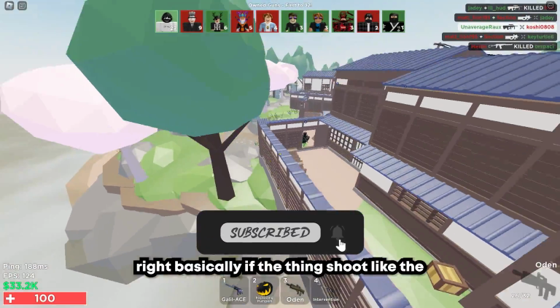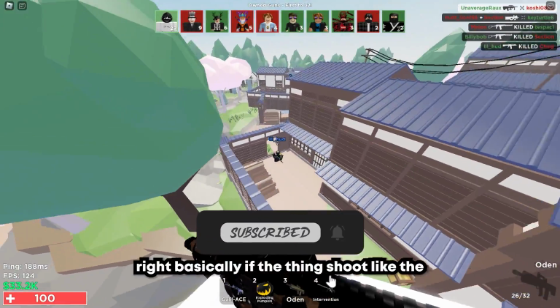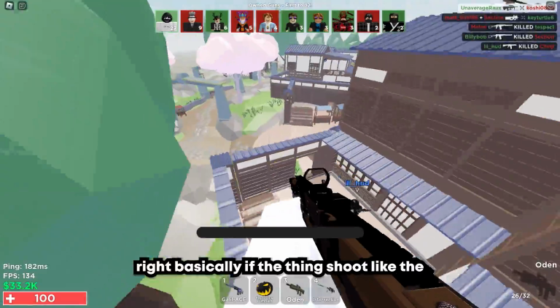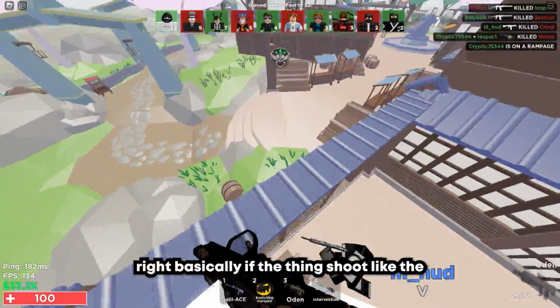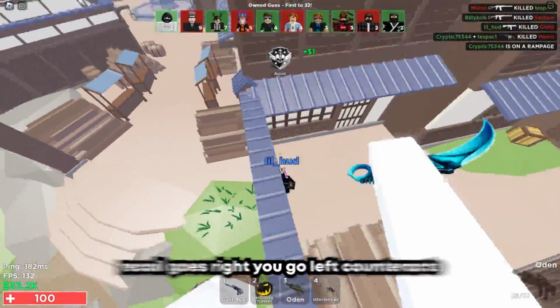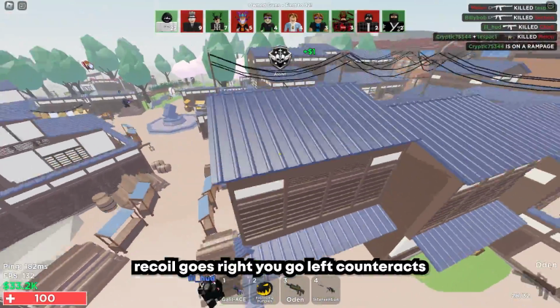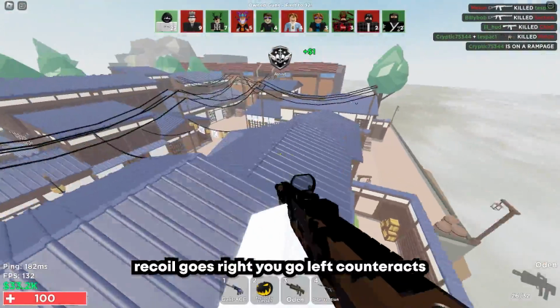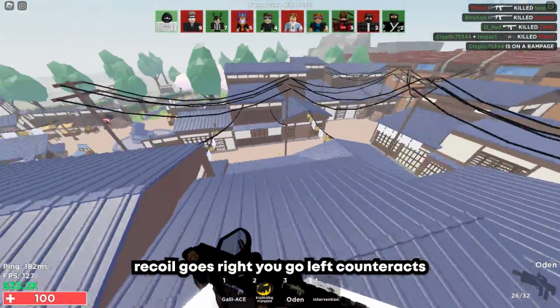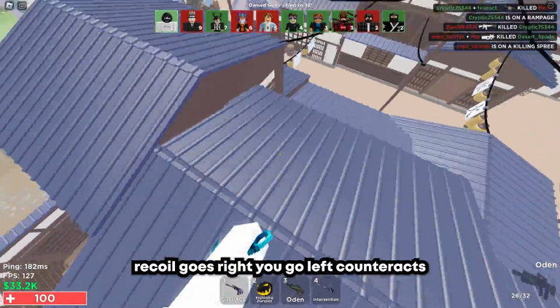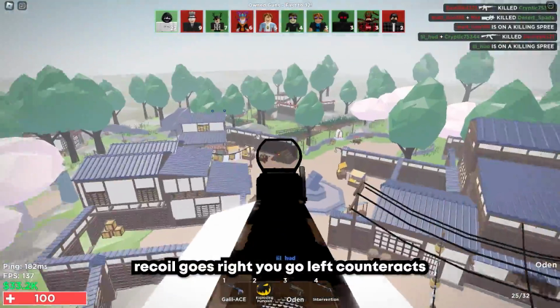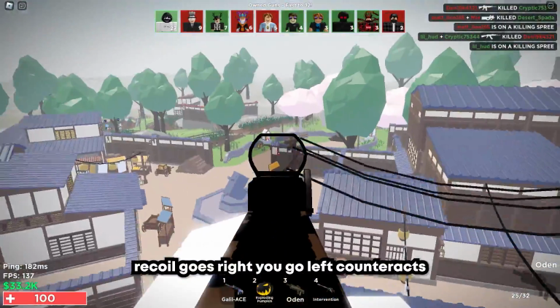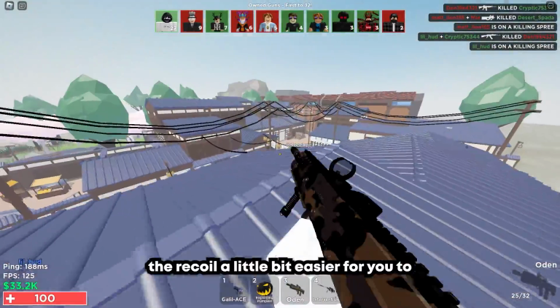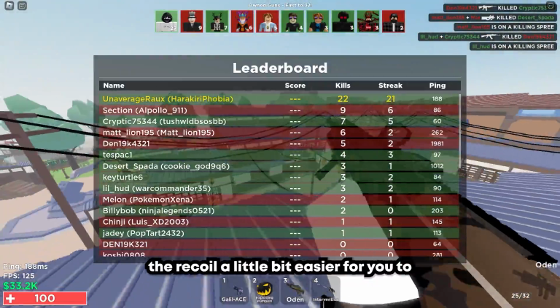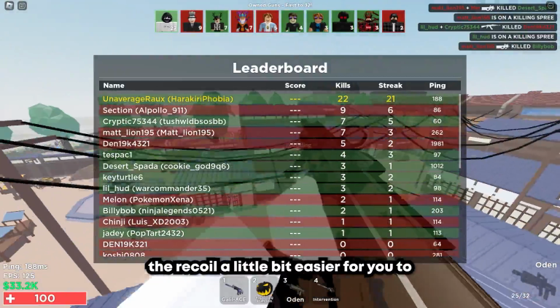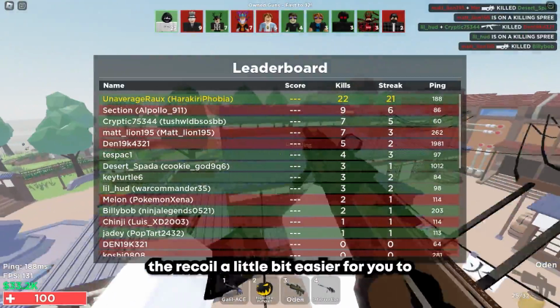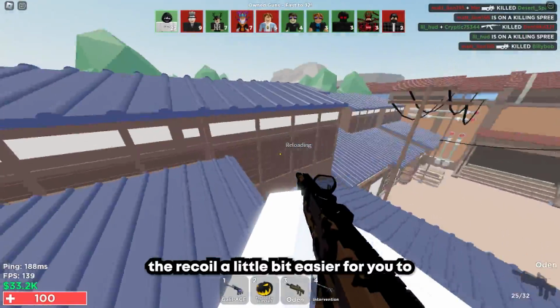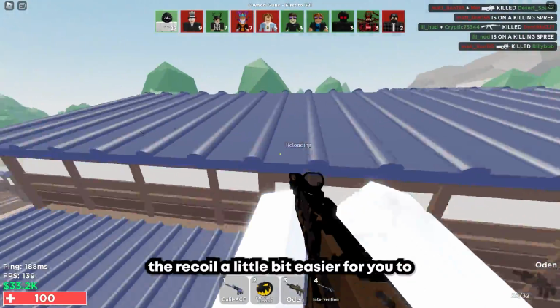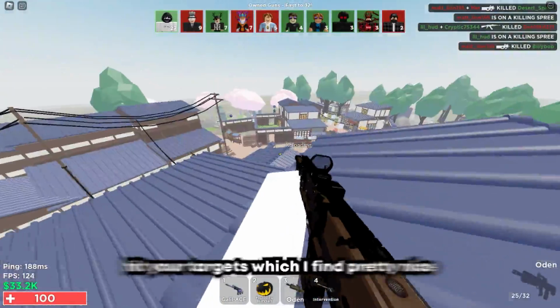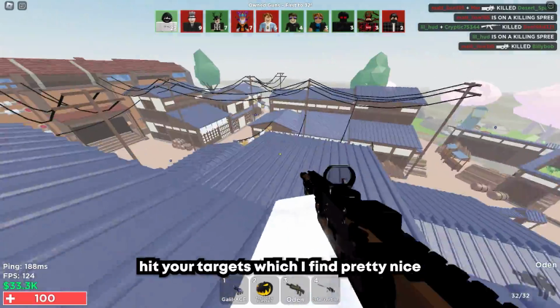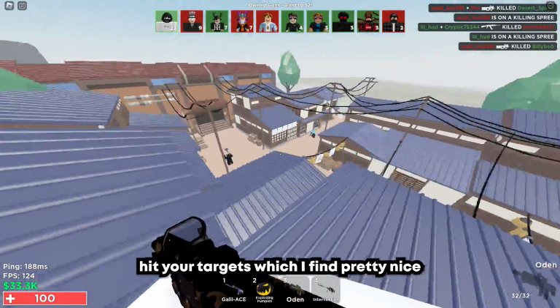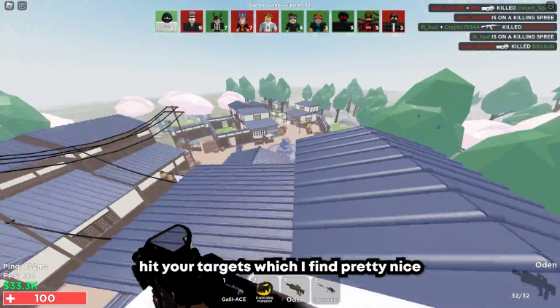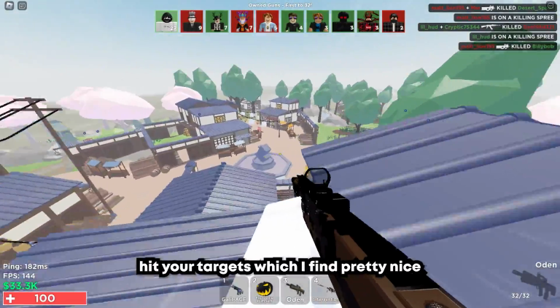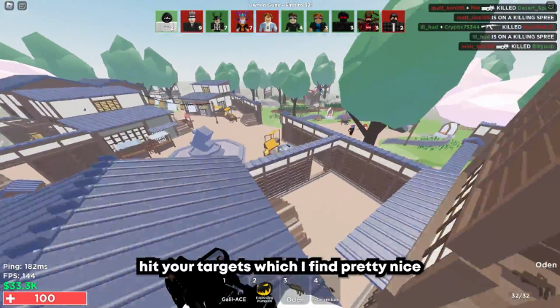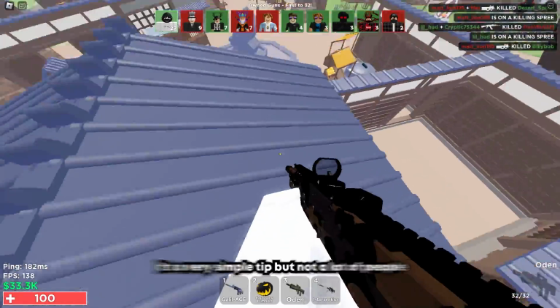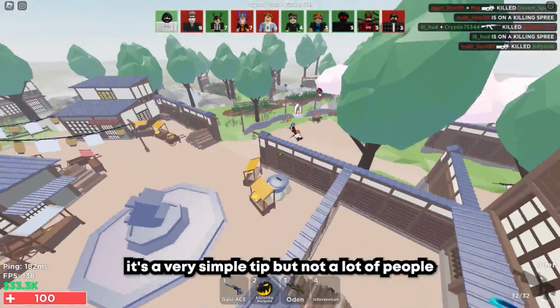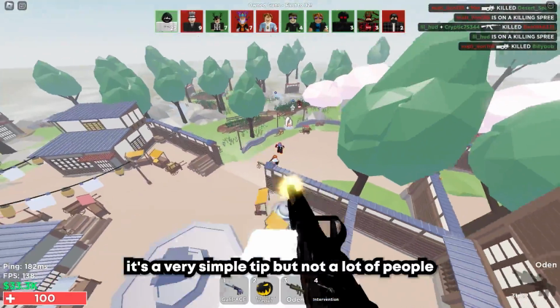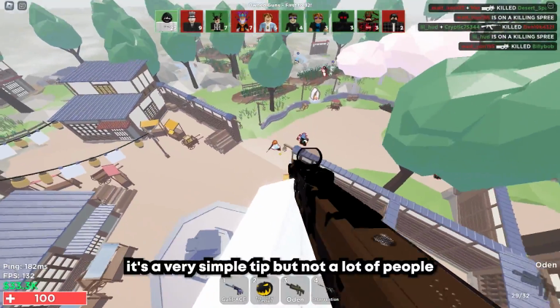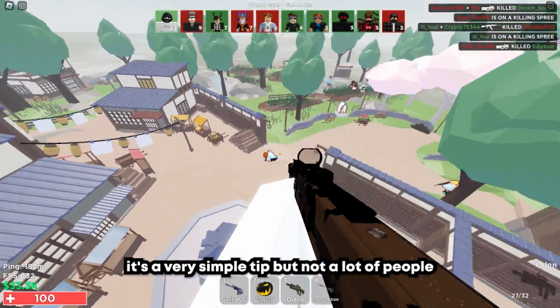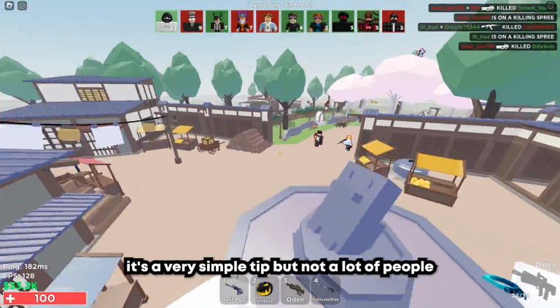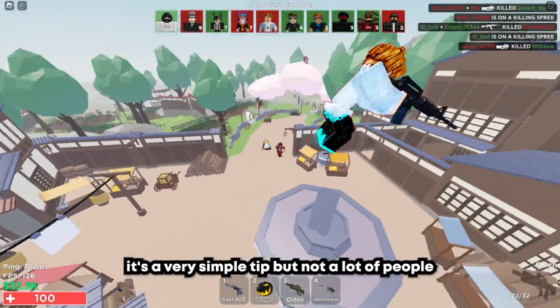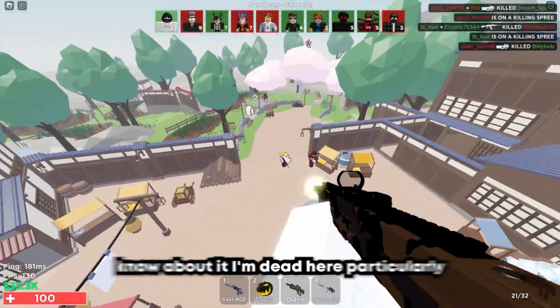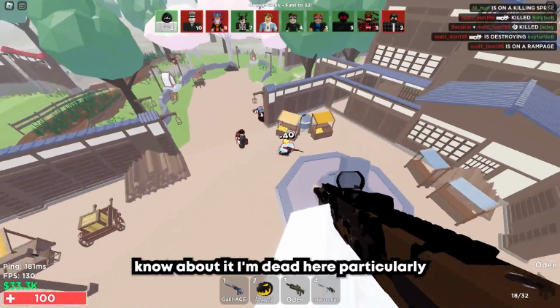Basically, if the recoil goes right, you go left. It counteracts the recoil a little bit, making it easier for you to hit your targets, which I find pretty nice. It's a very simple tip, but not a lot of people know about it.